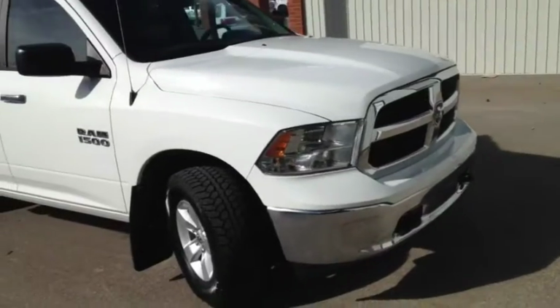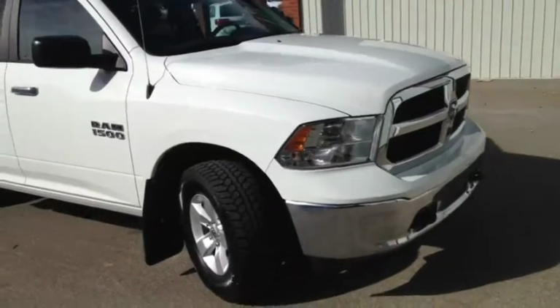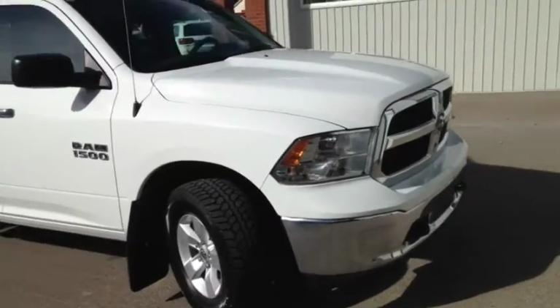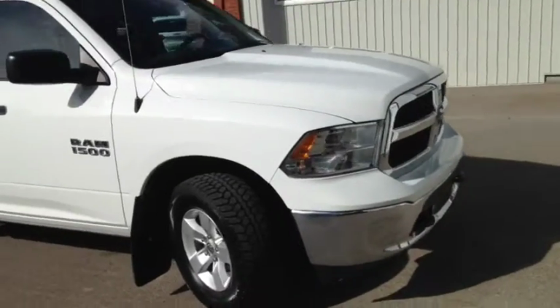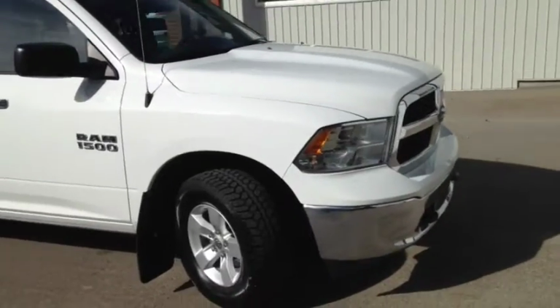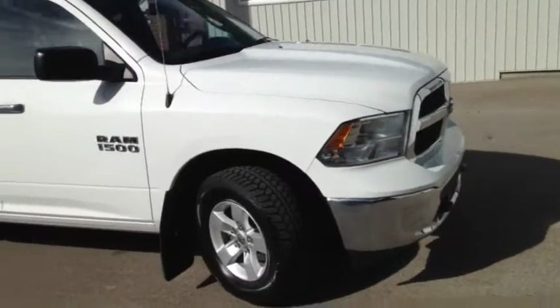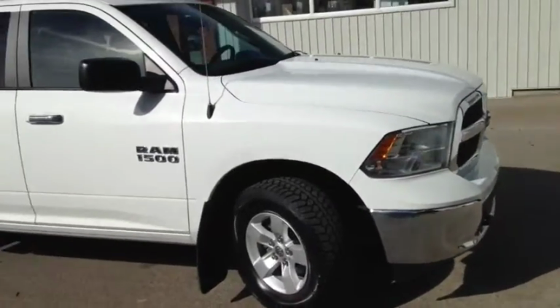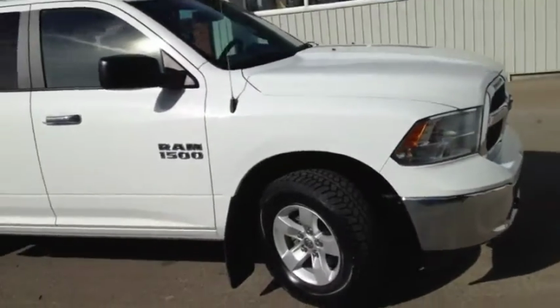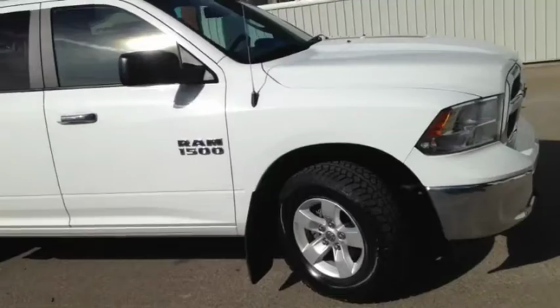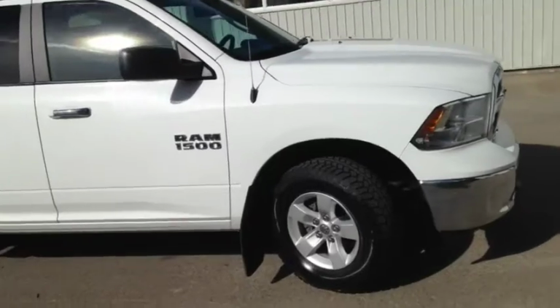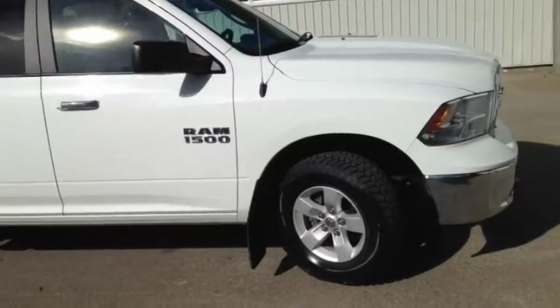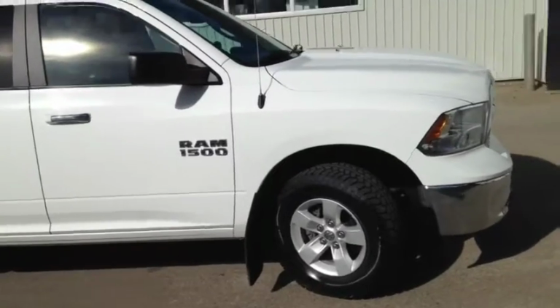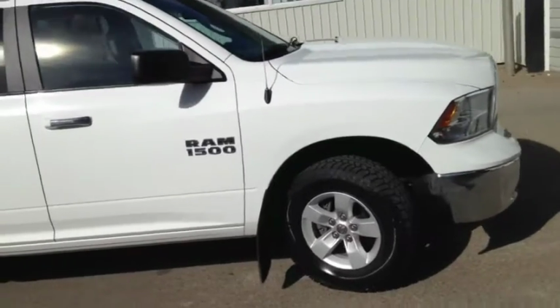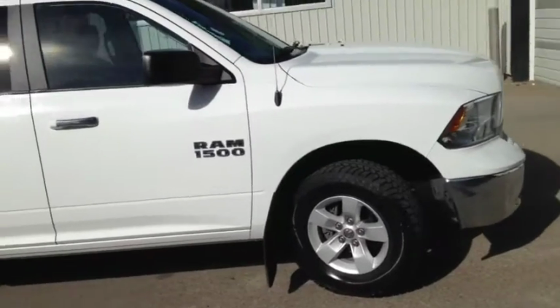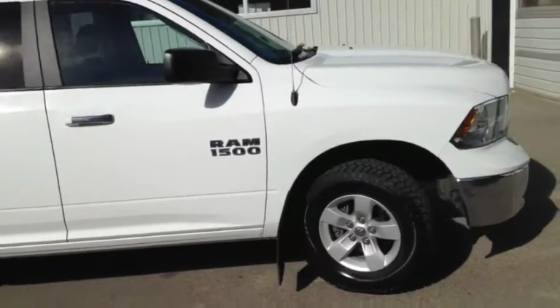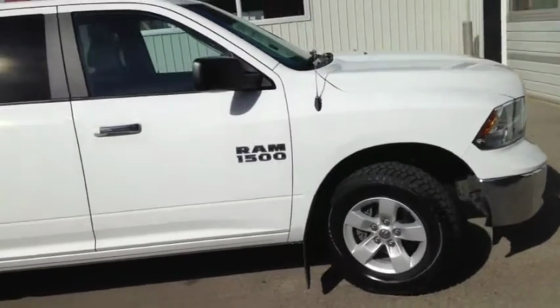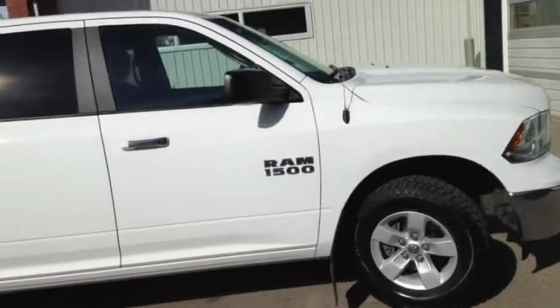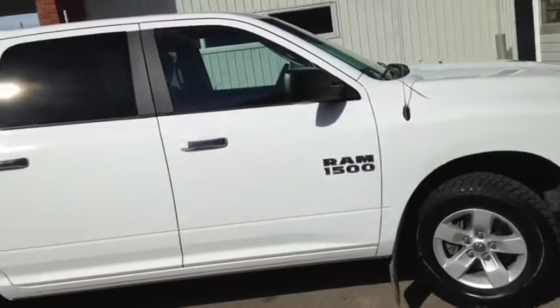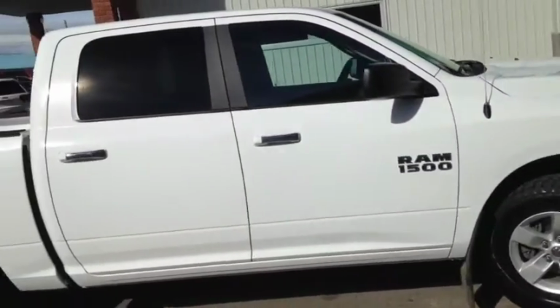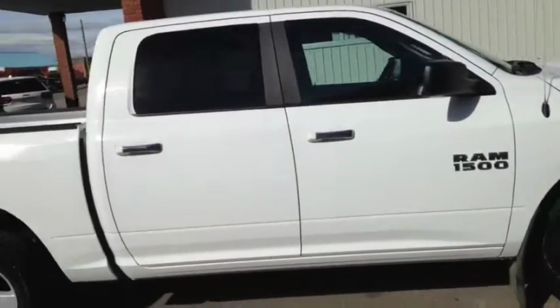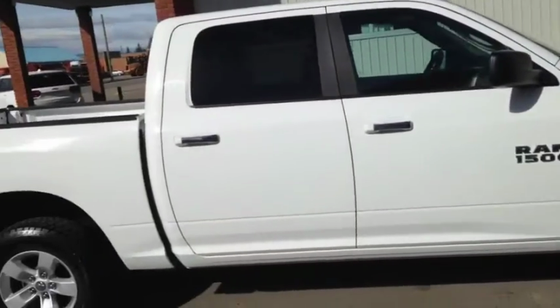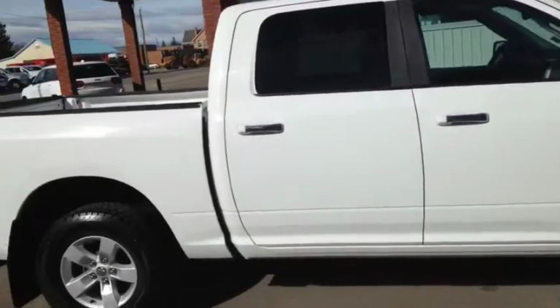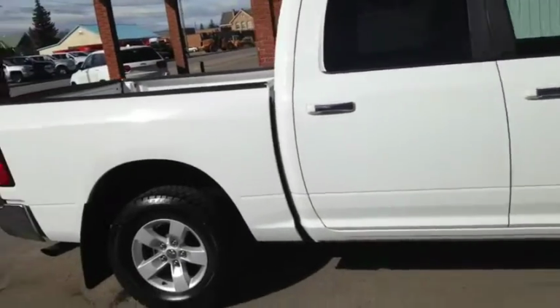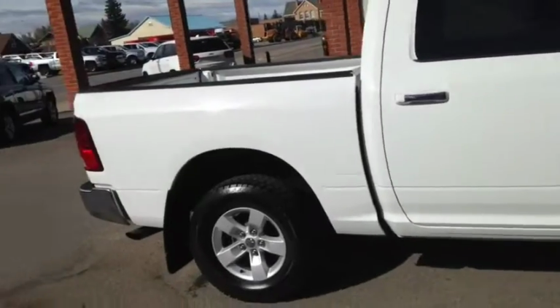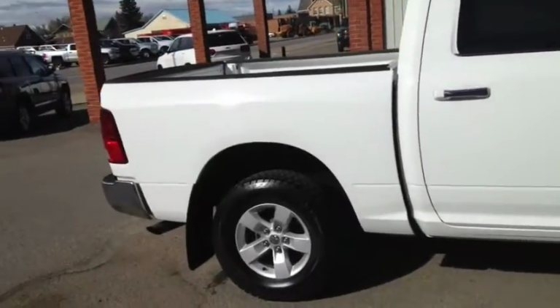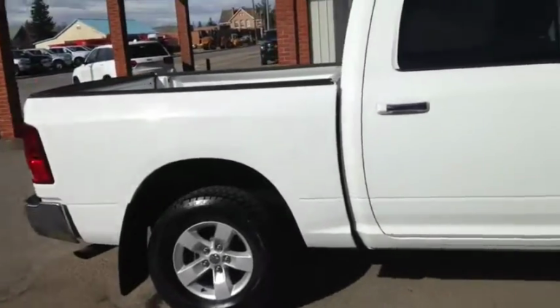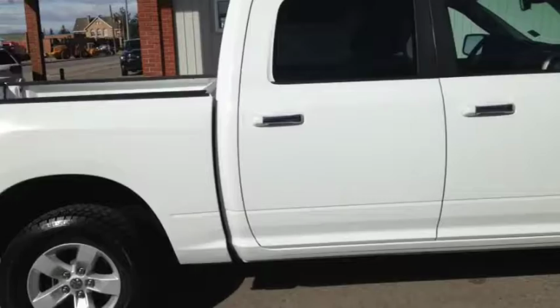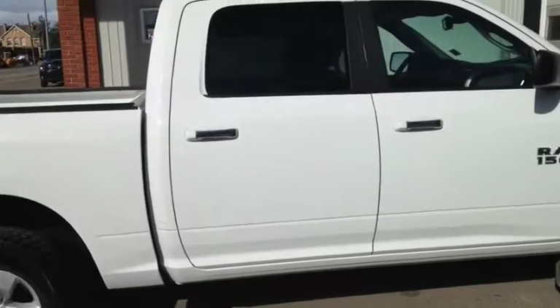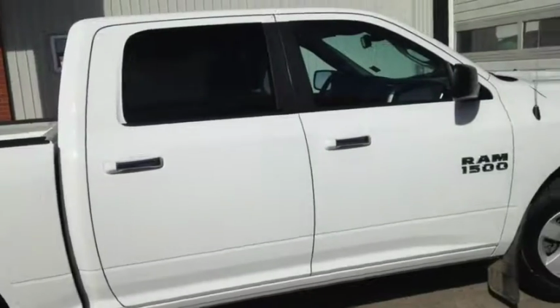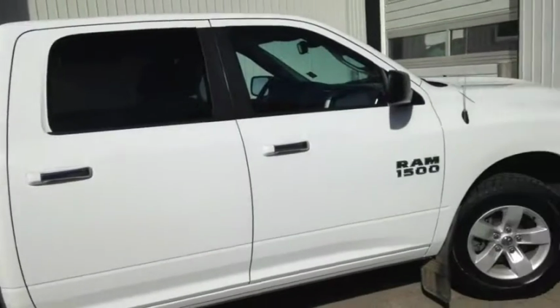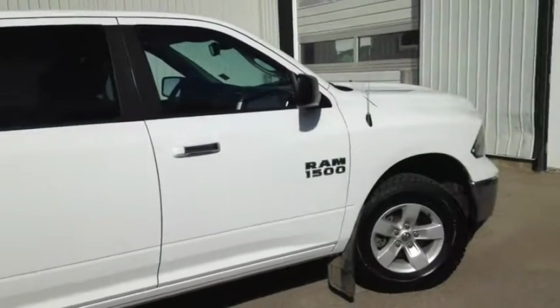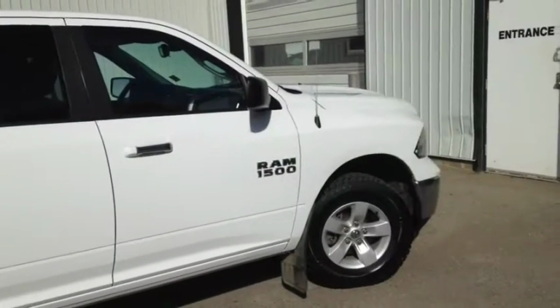Once again, this is unit number 8762. This is a 2014 Ram 1500 Crew Cab, painted in white. It's a V6 engine.